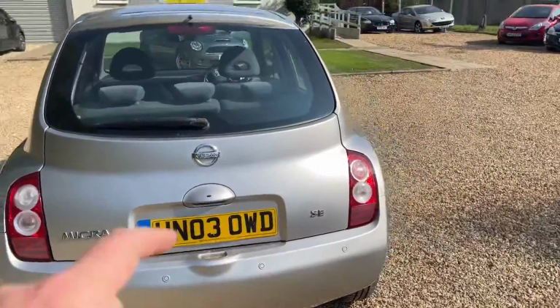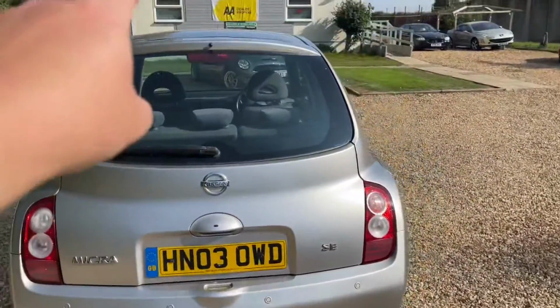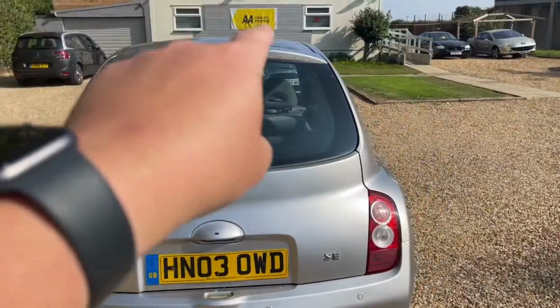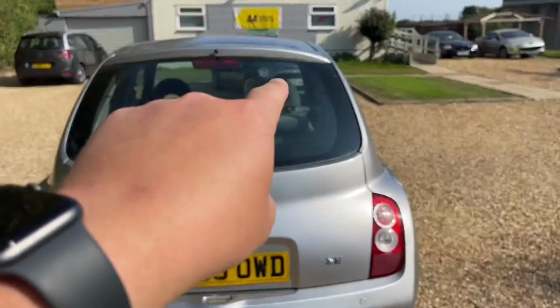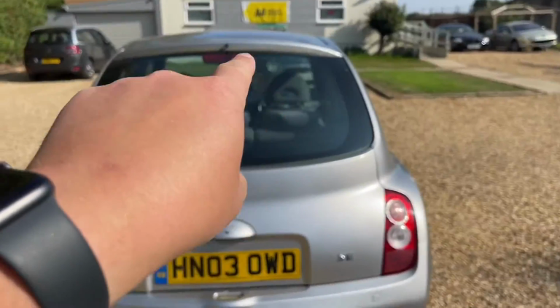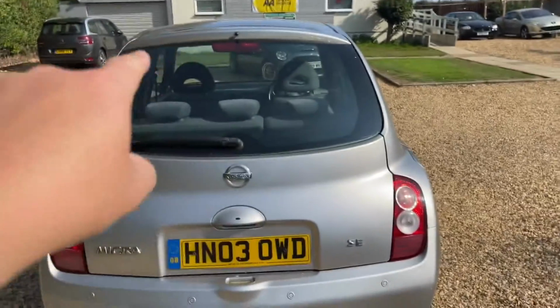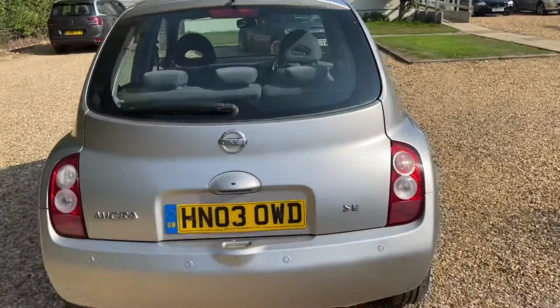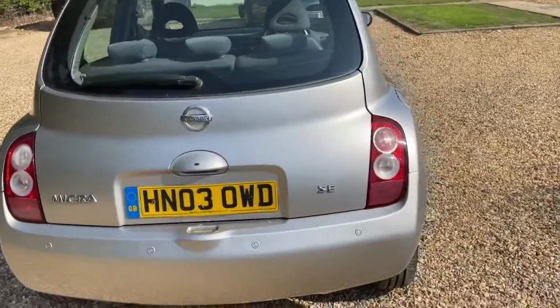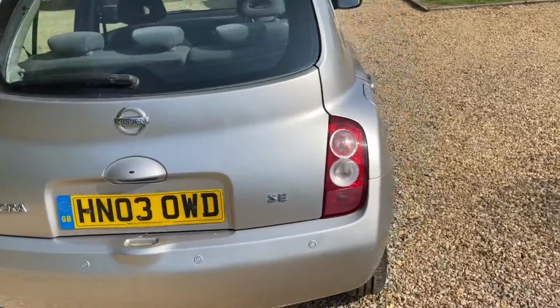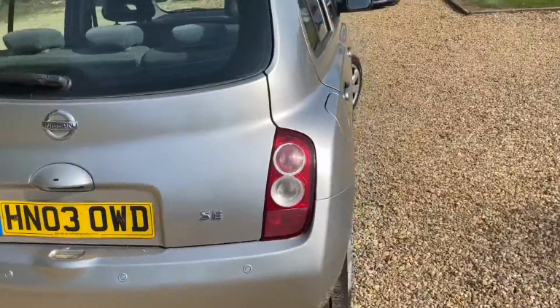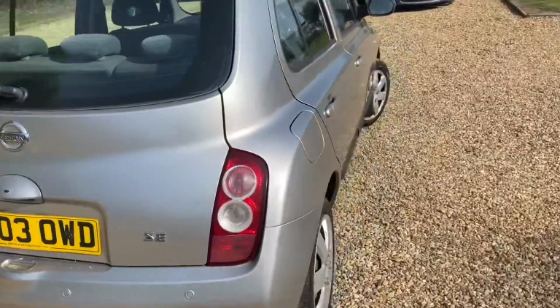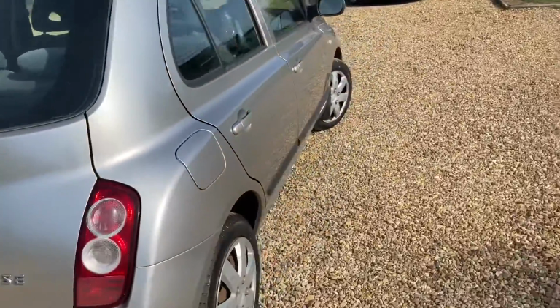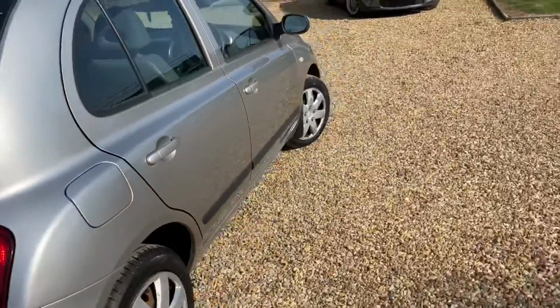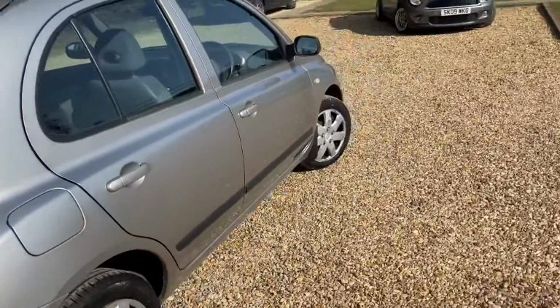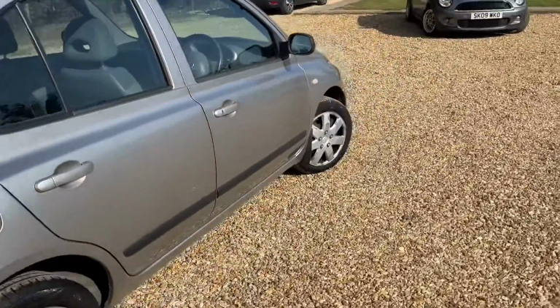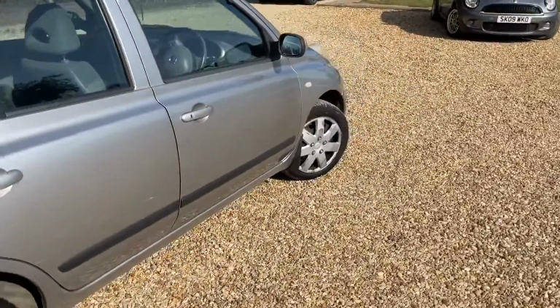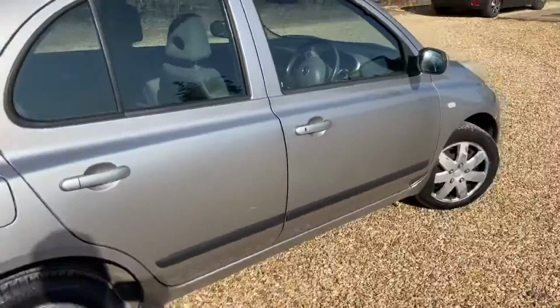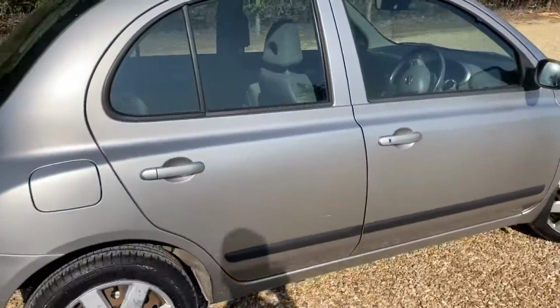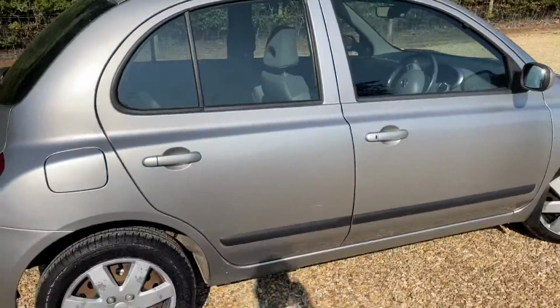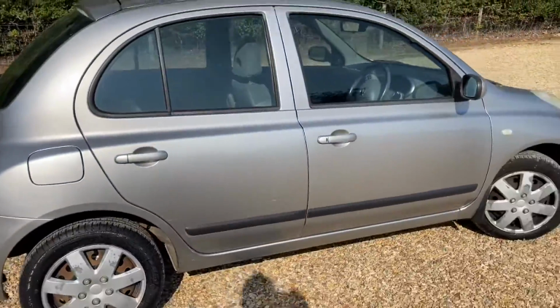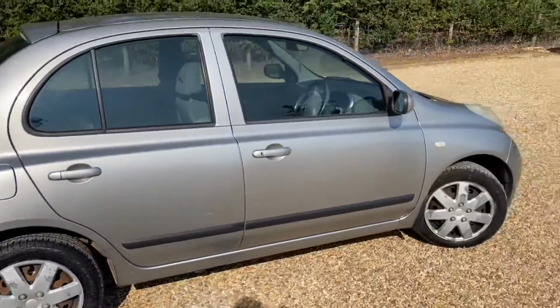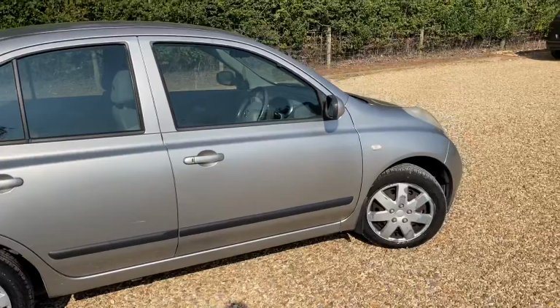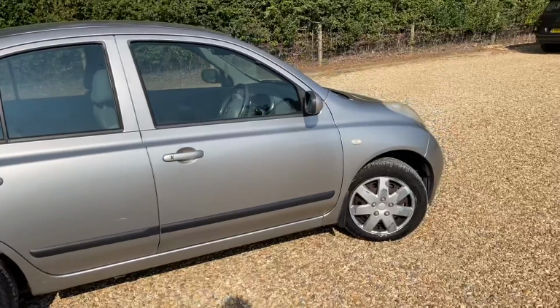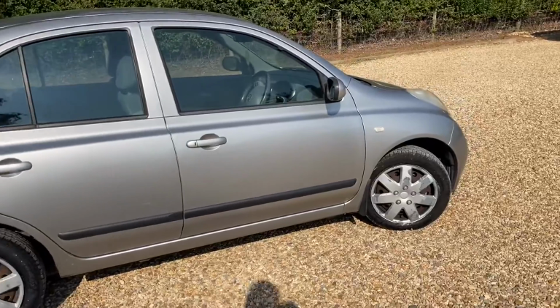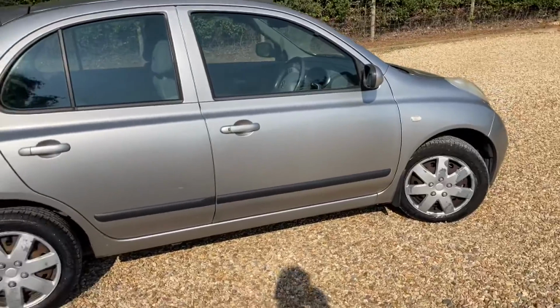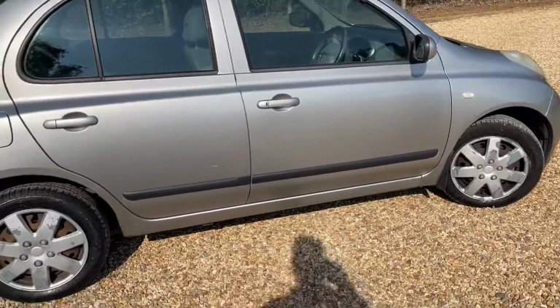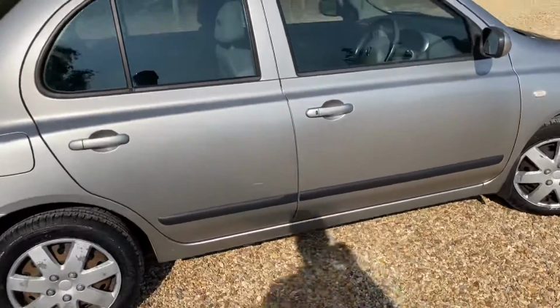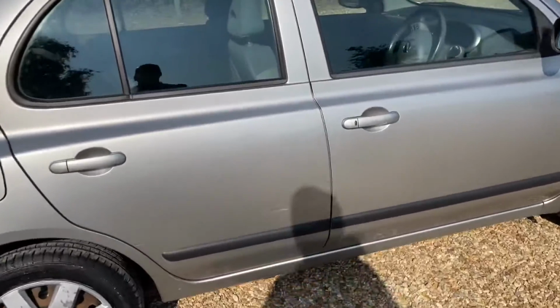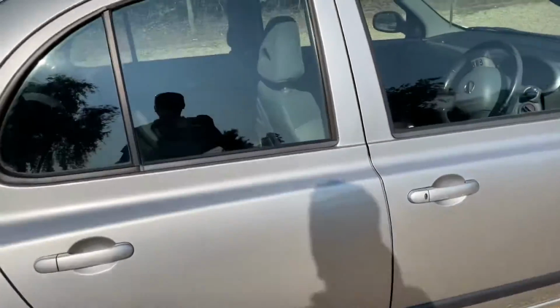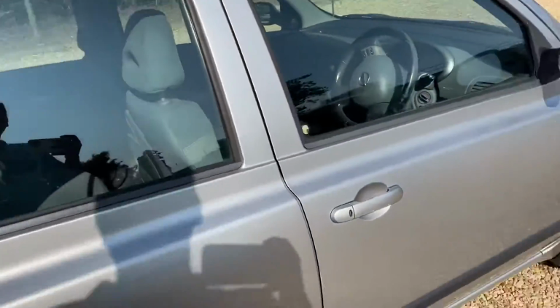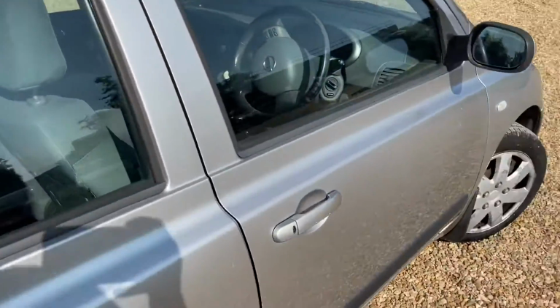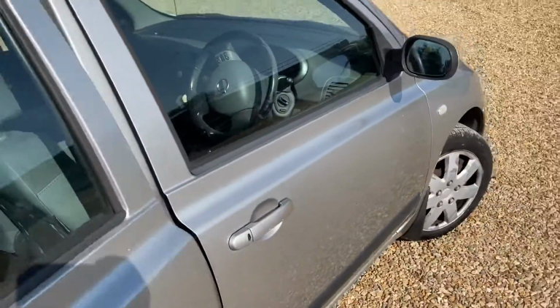This is the ideal first-time driver's car. We've done a few bits on this car so it's now got a year's MOT, but it is a really nice car to be fair — it really is, it drives lovely.